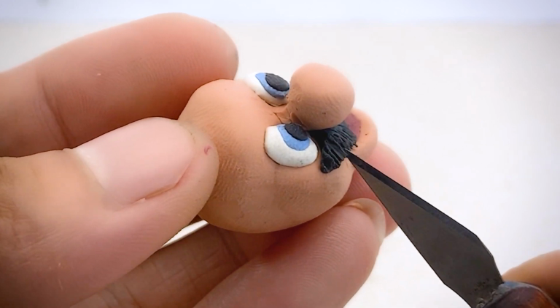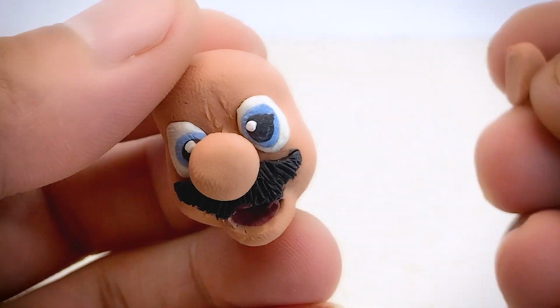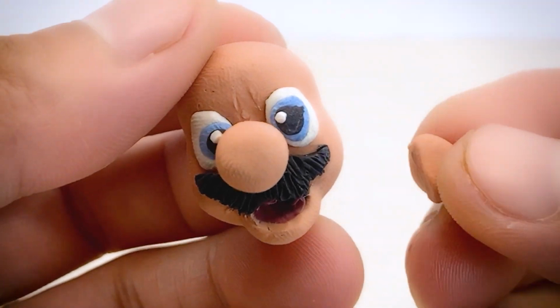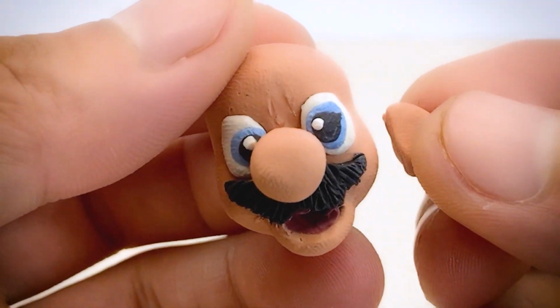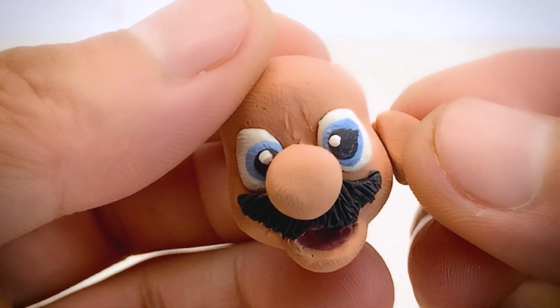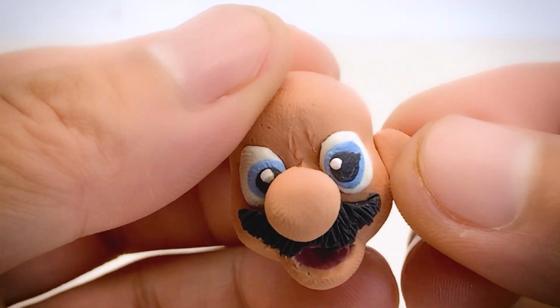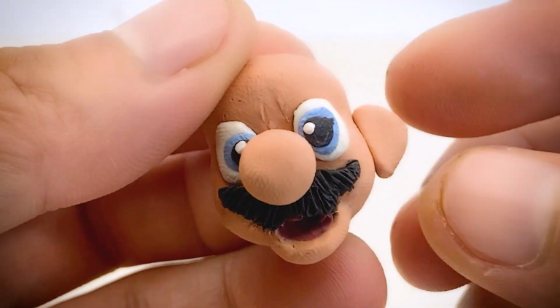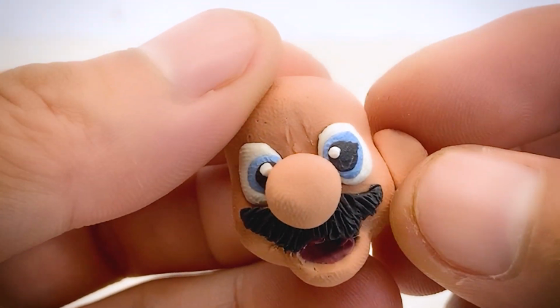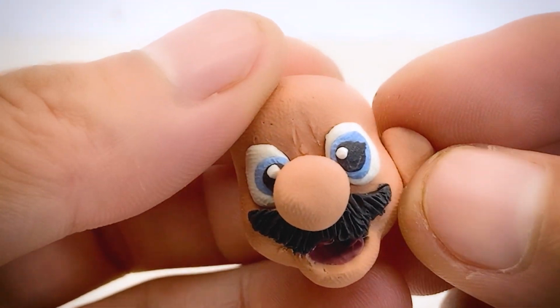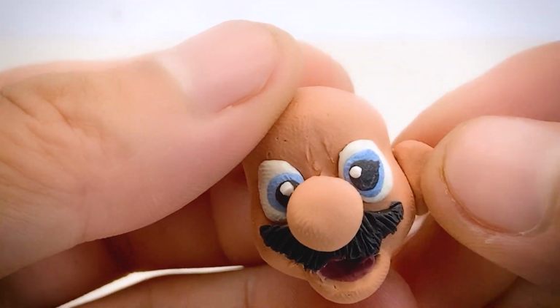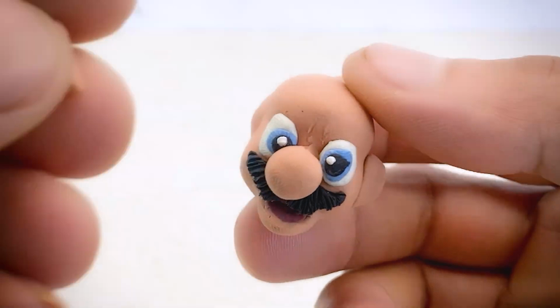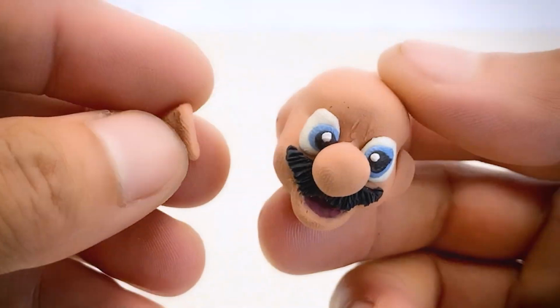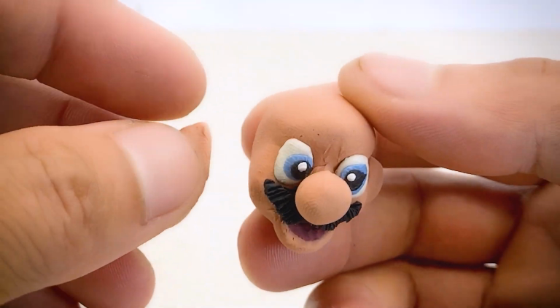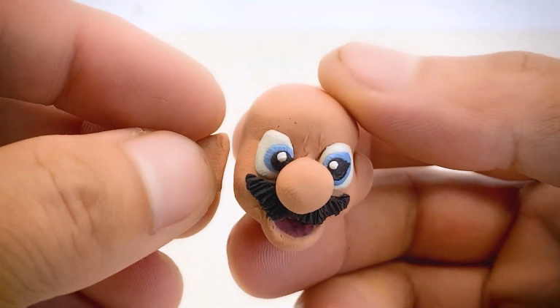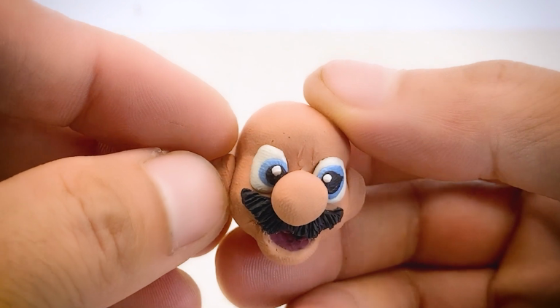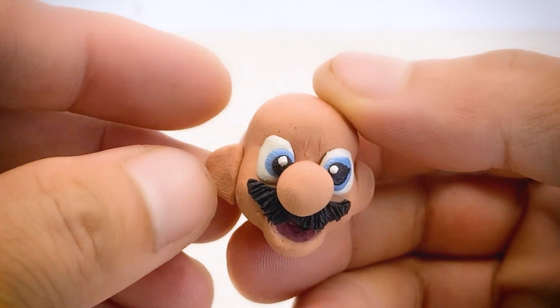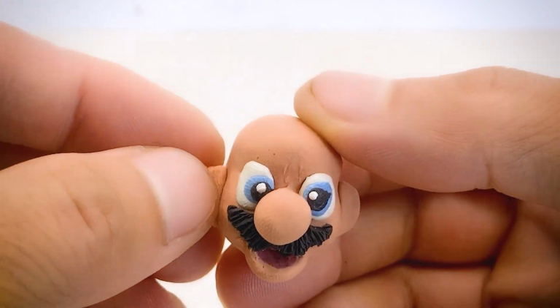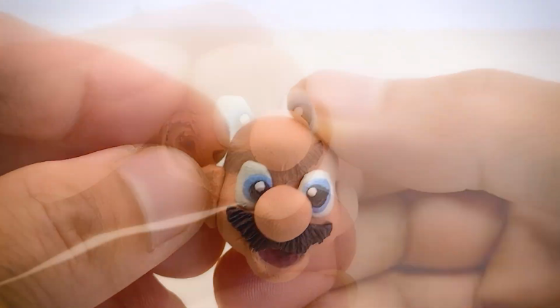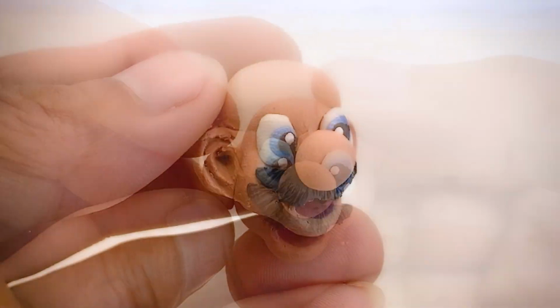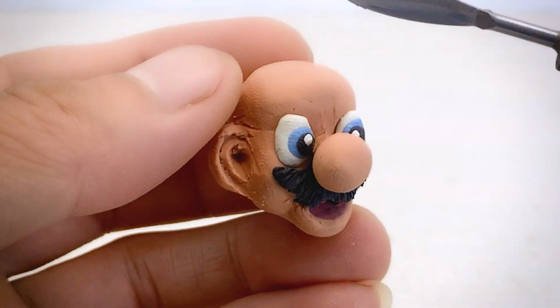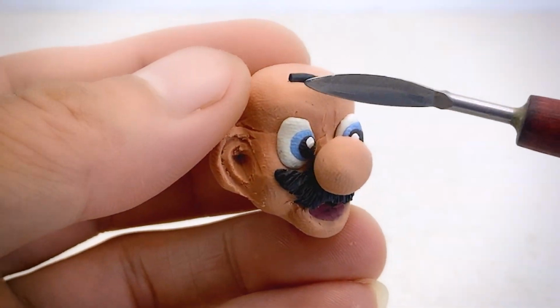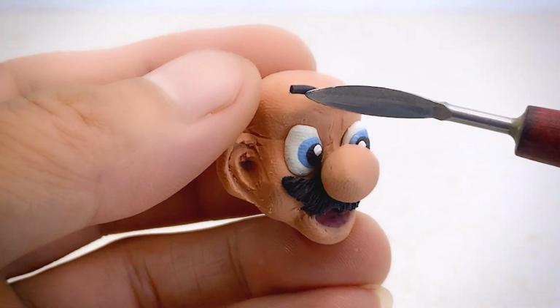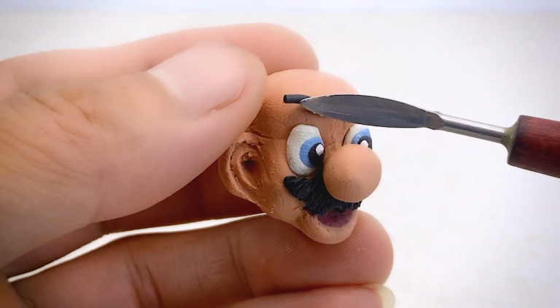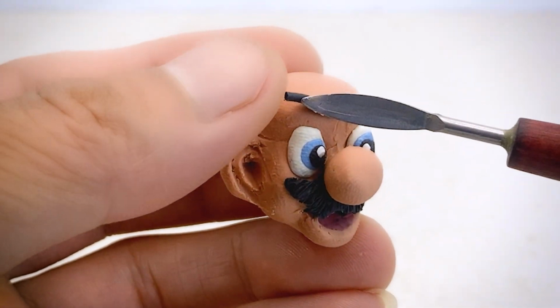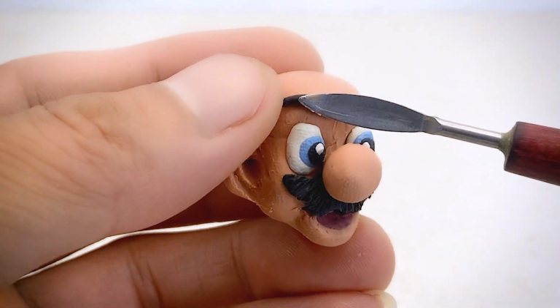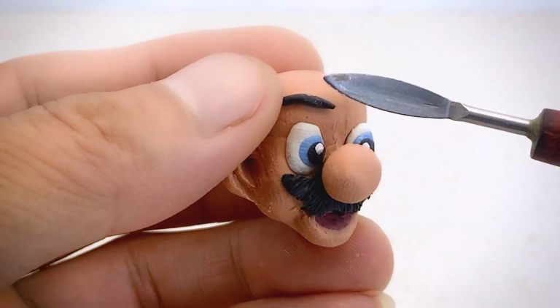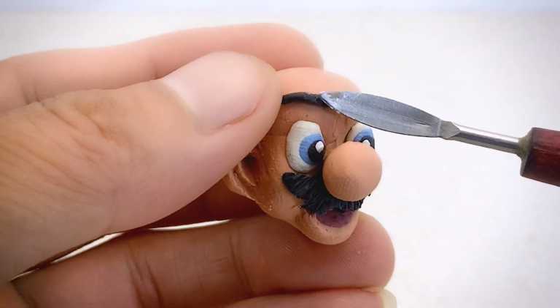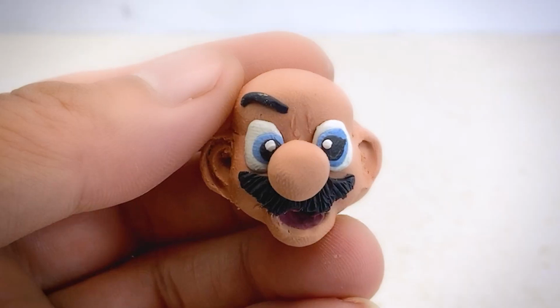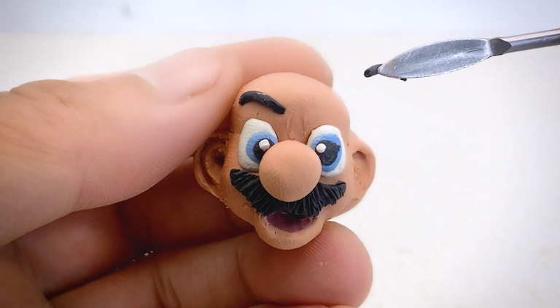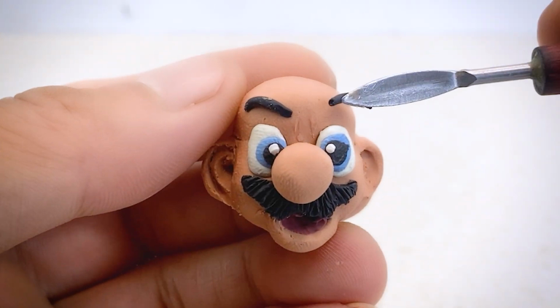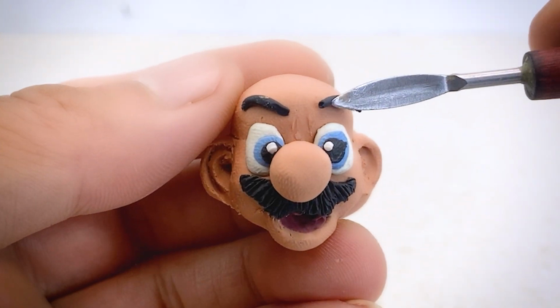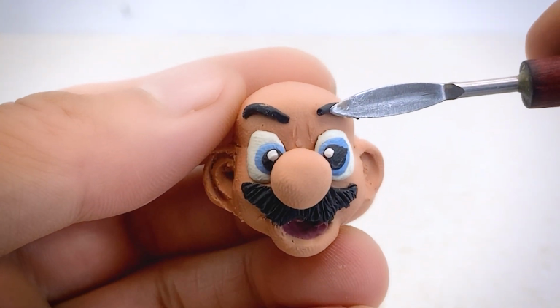Next, I'll work on his ears. I've already prepared them so I just need to attach them and make some adjustments. Mario's thick black eyebrows will complete his face.